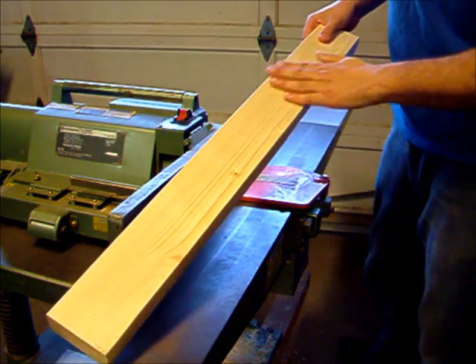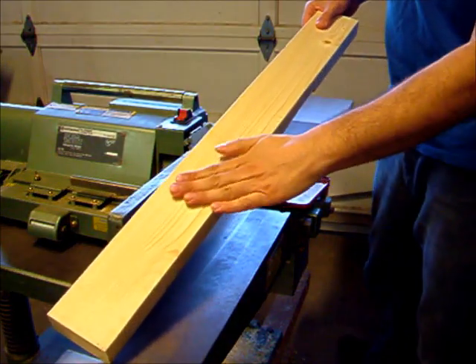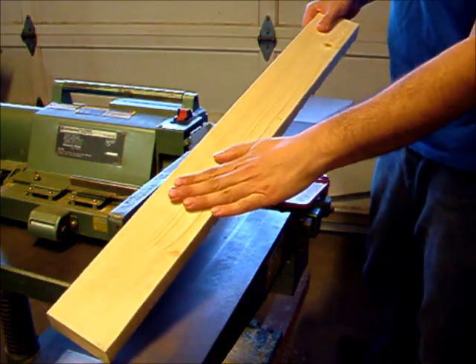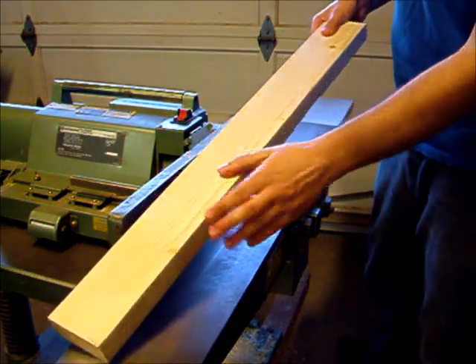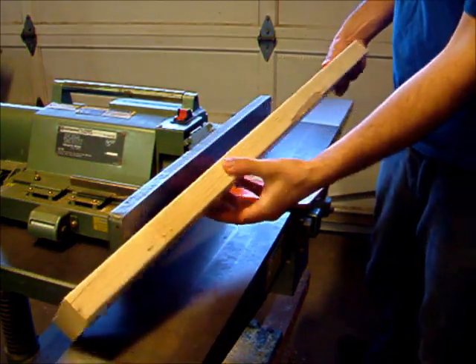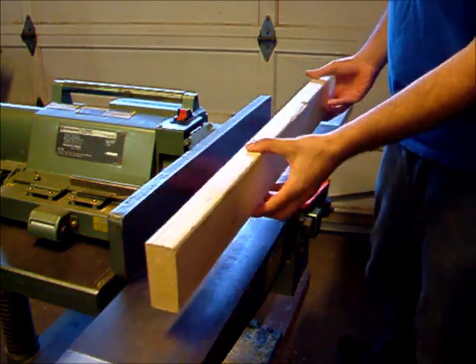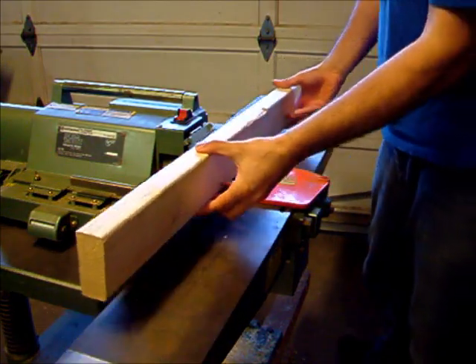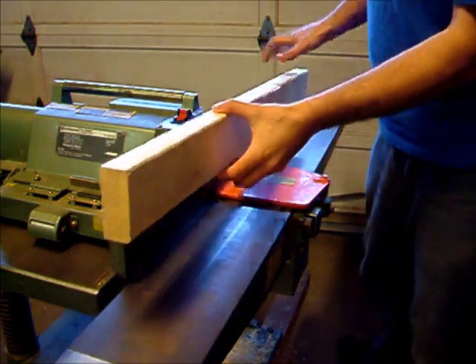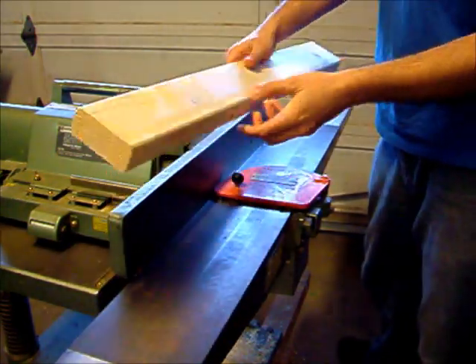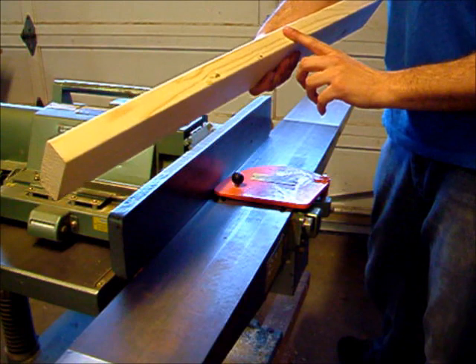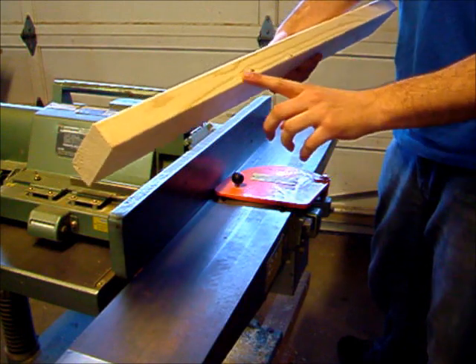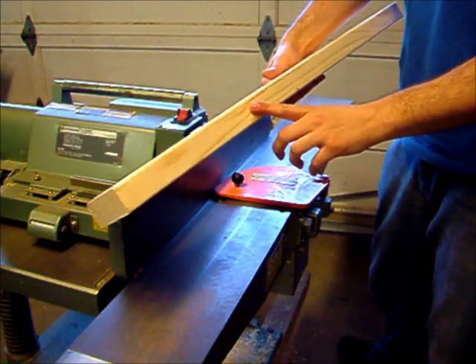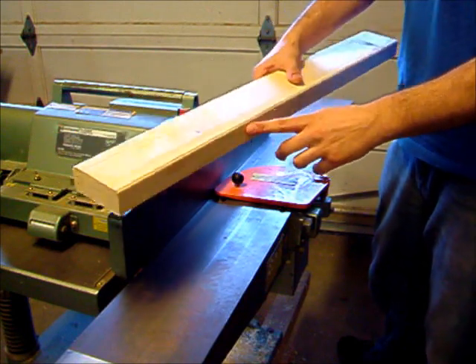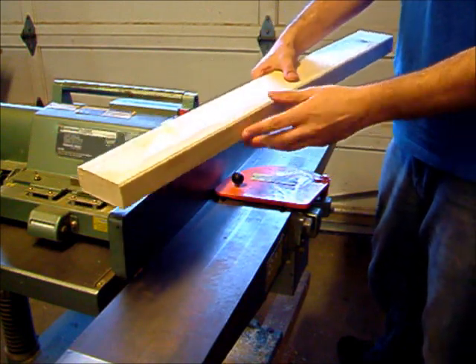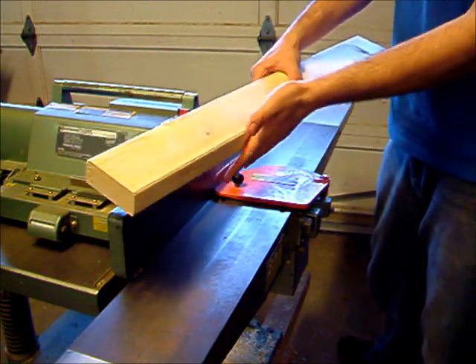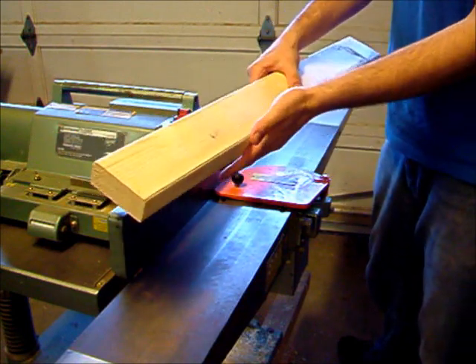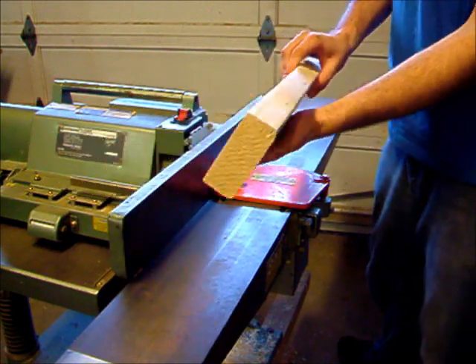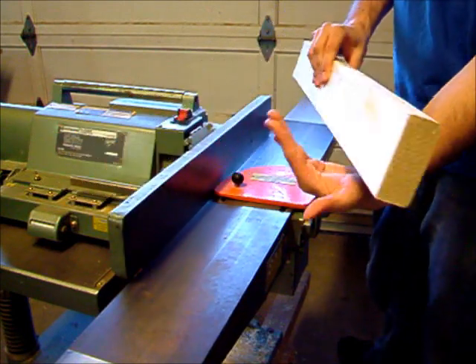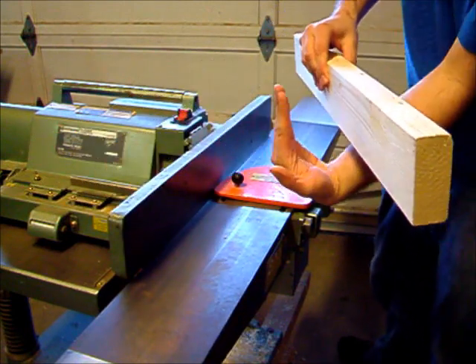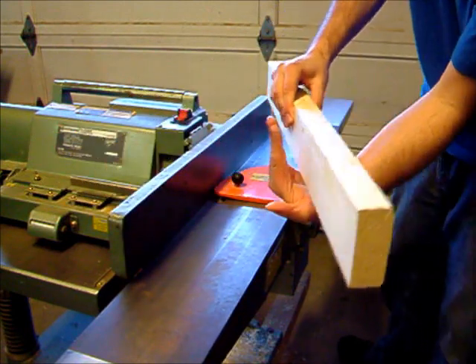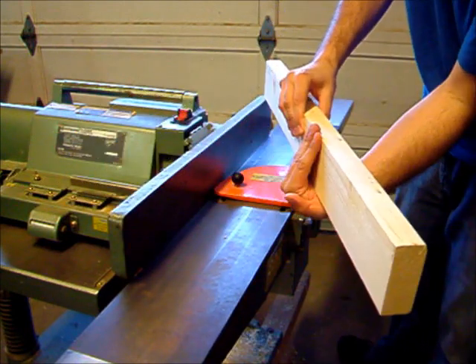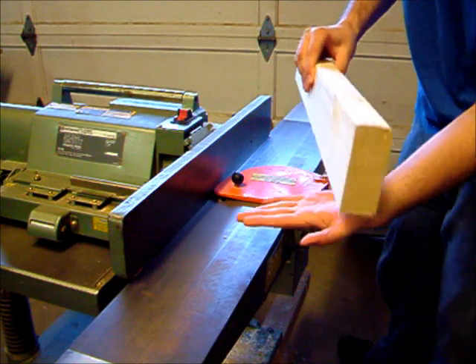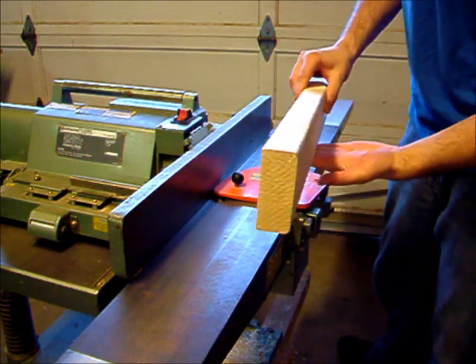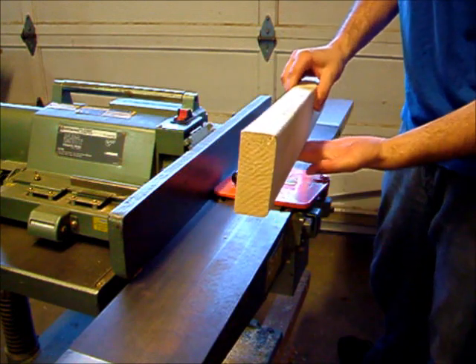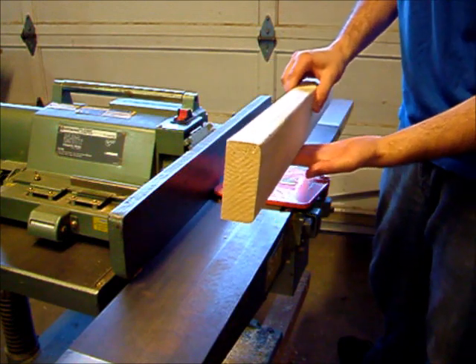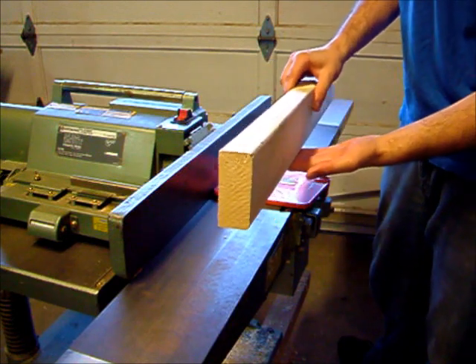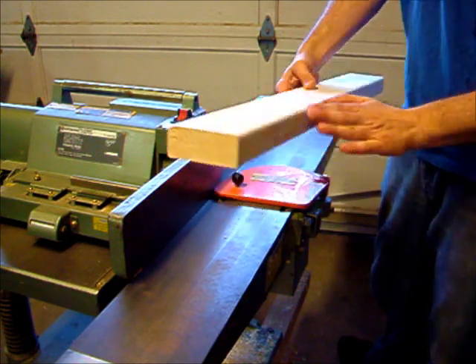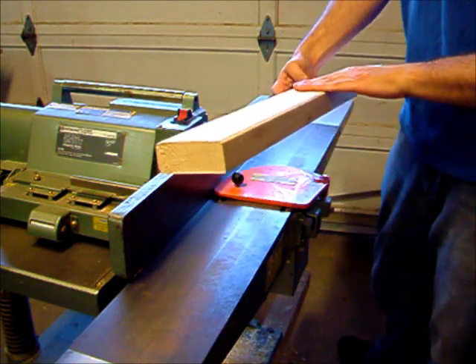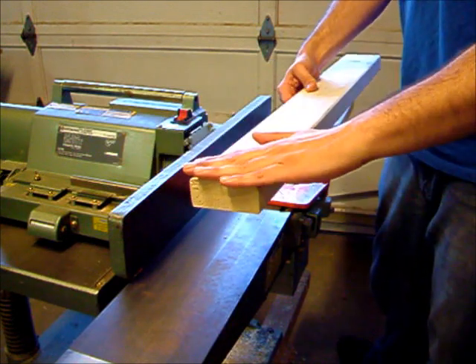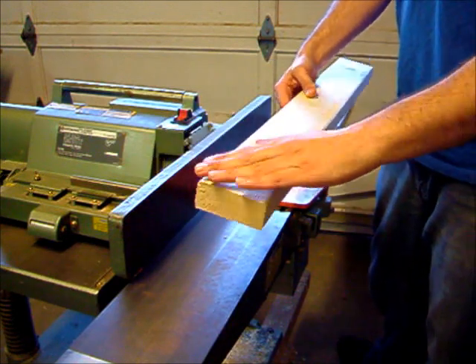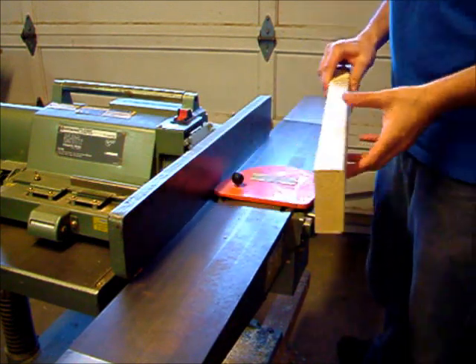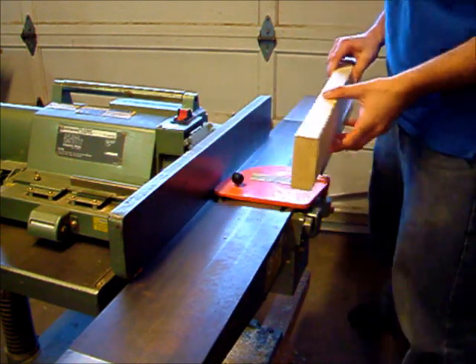Now that we've got one side nice and smooth, we can use that as the reference to now get another one of these sides also smooth. So then we'll have this side and the bottom side nice and smooth, and we'll be able to run this top surface through the planer.